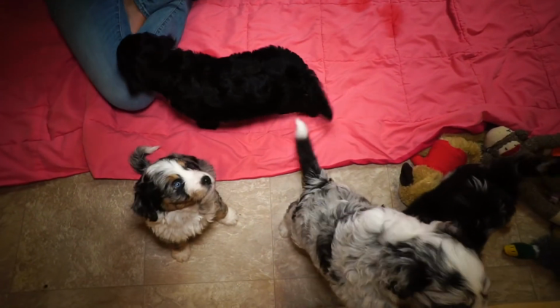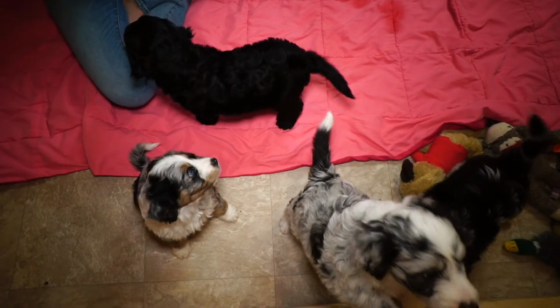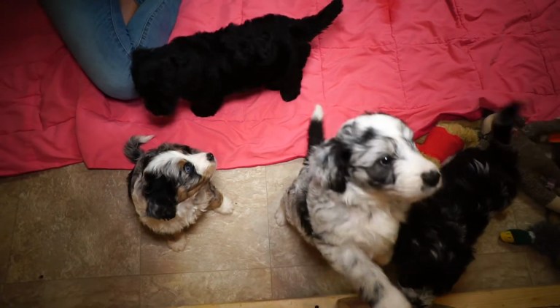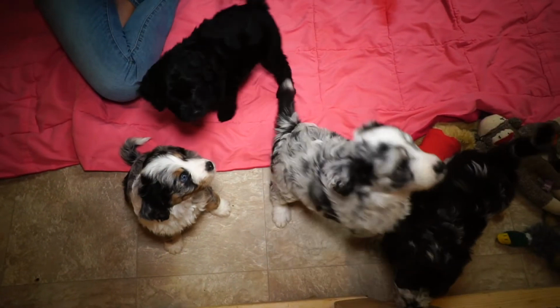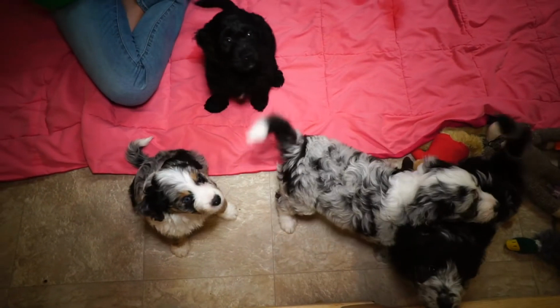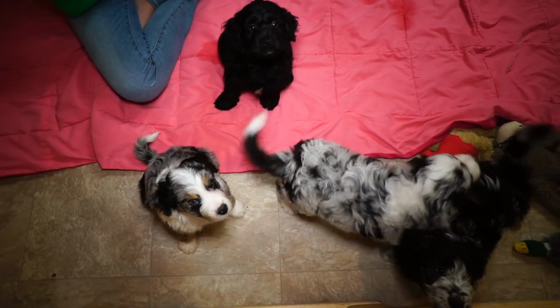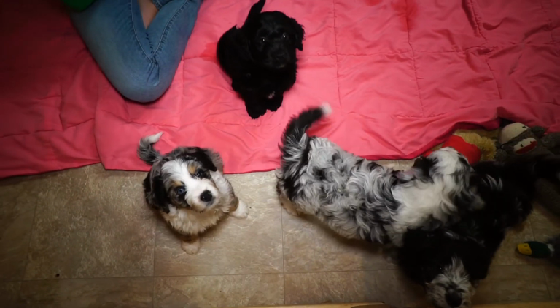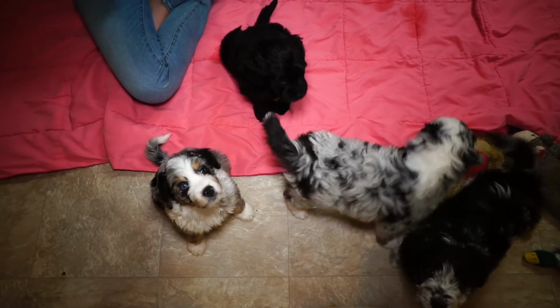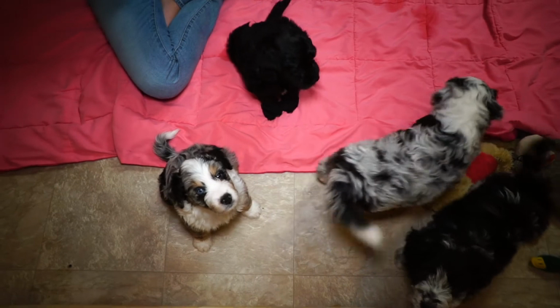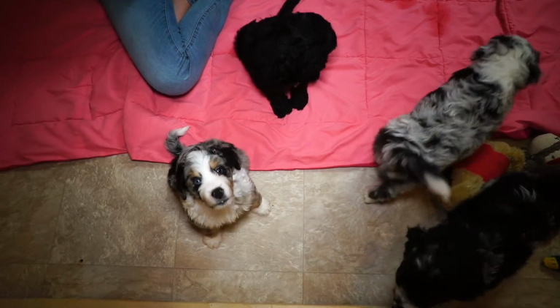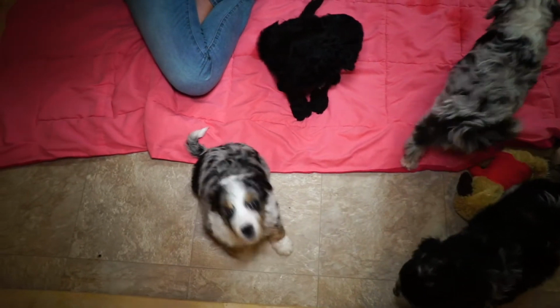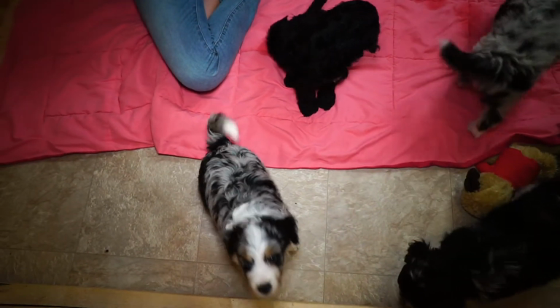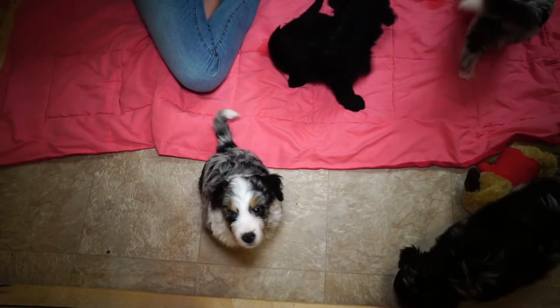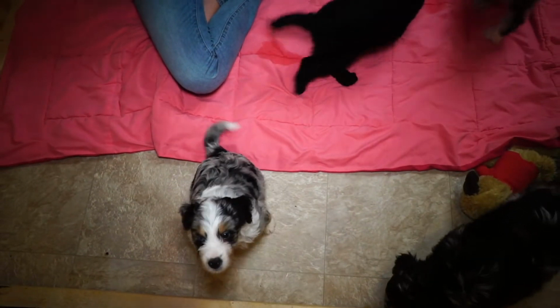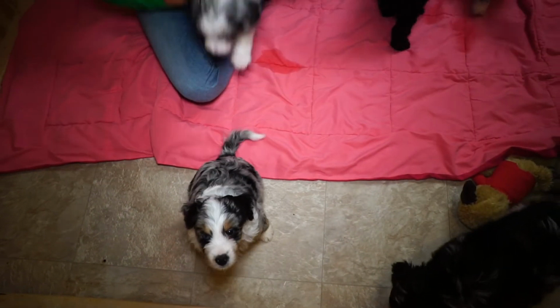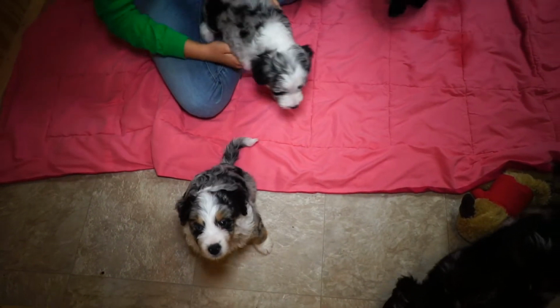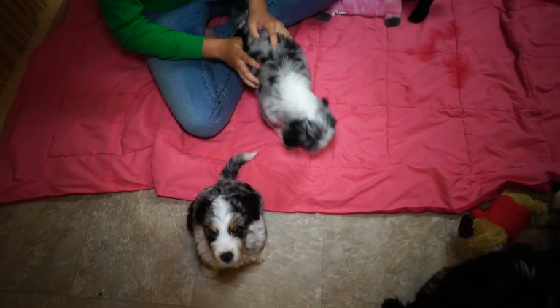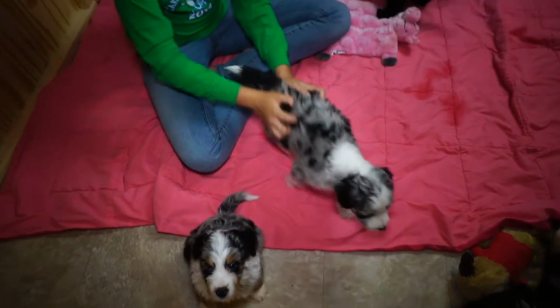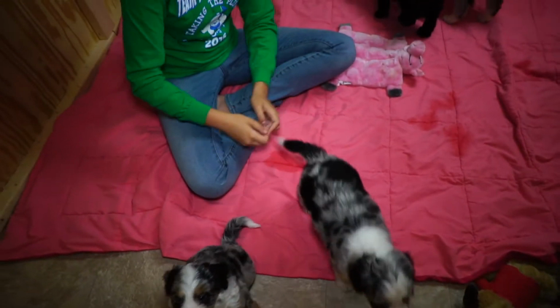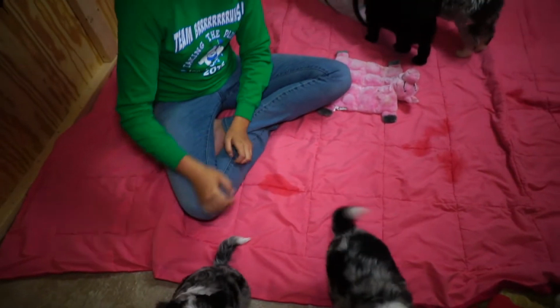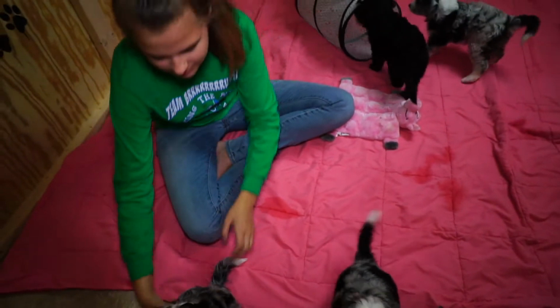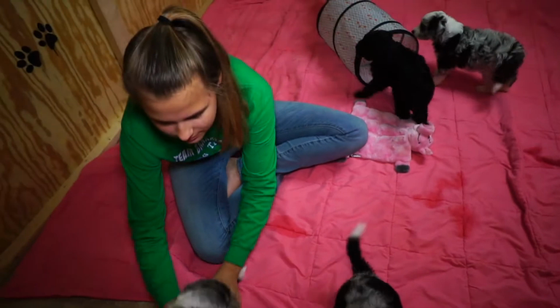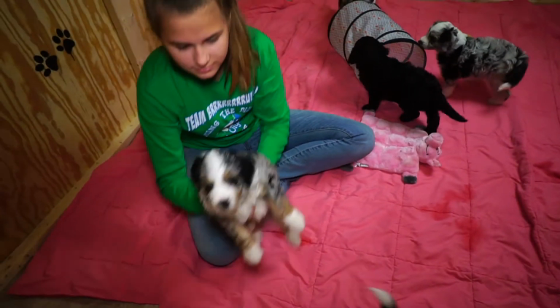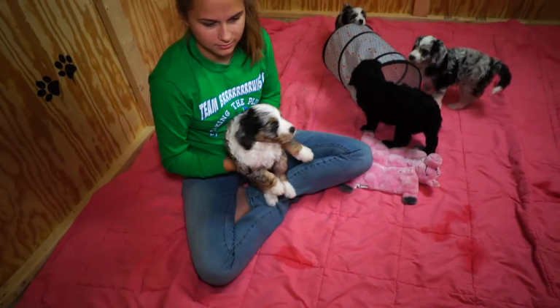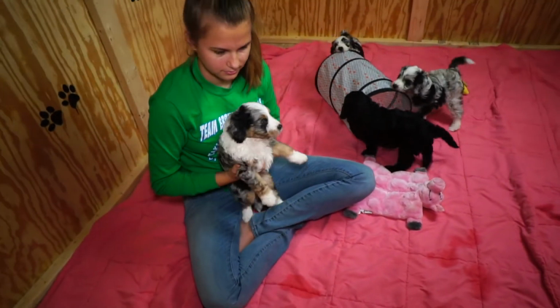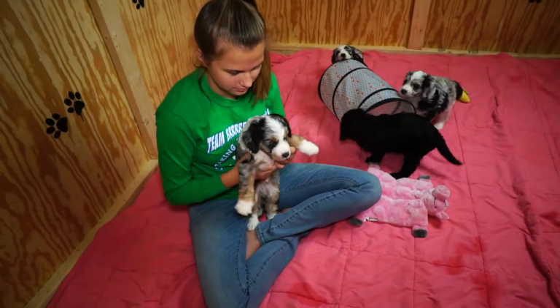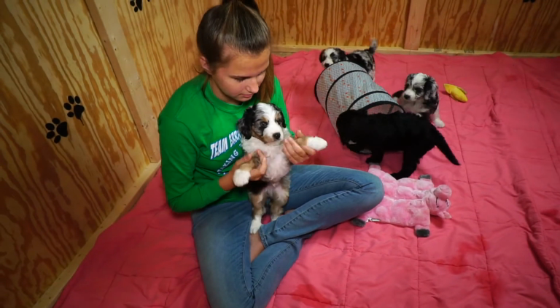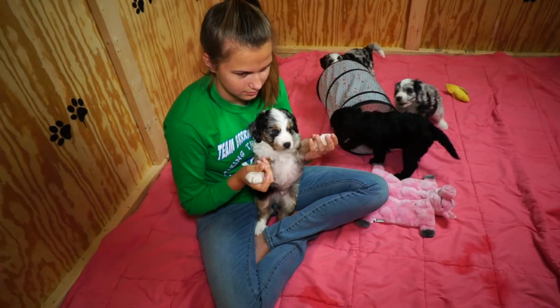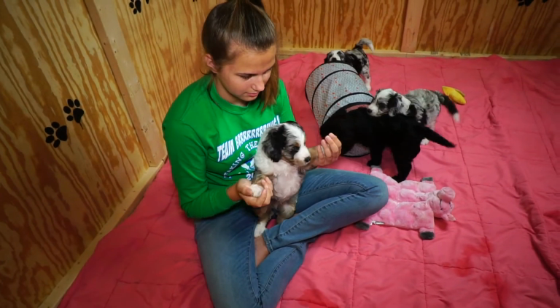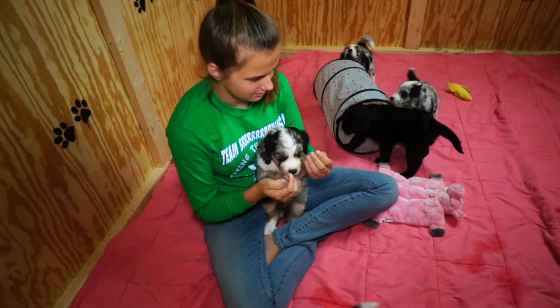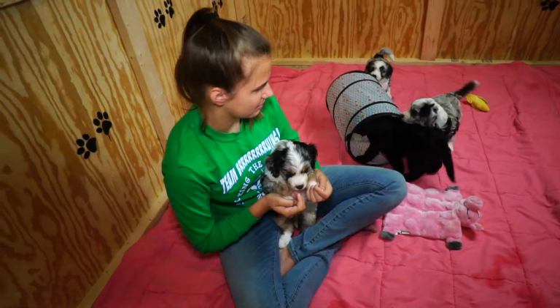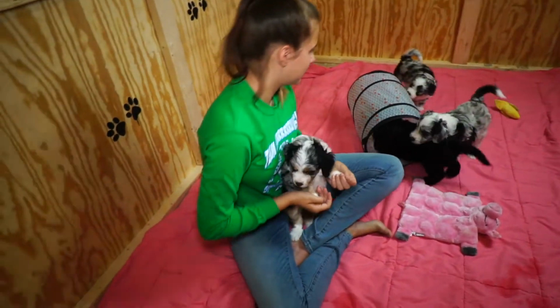They eat mash about three times a day. That's a lot of mash, Otto! Okay, I'm going to get in there and we're going to take a closer look at these puppies.